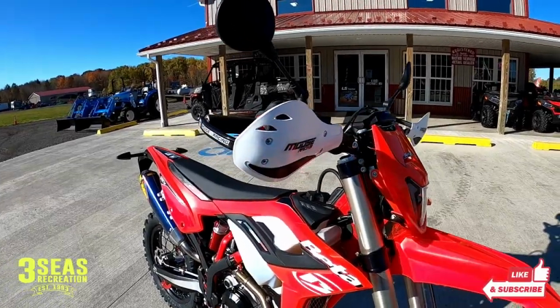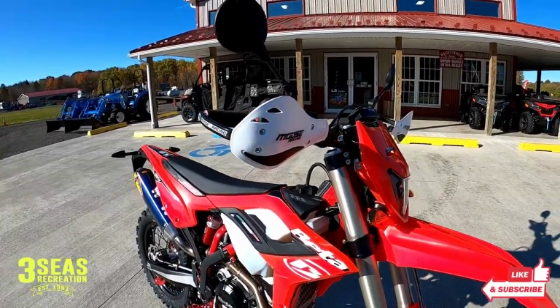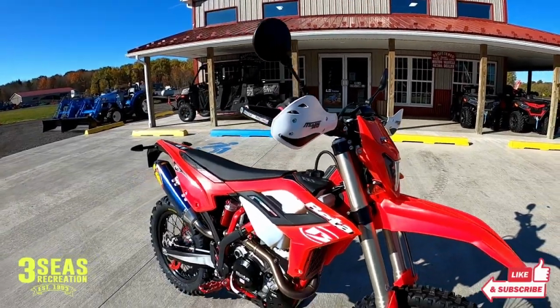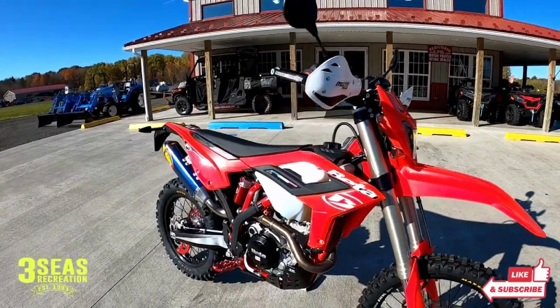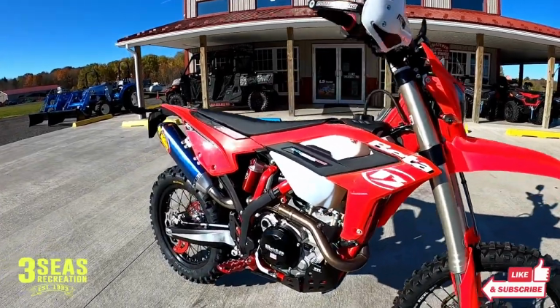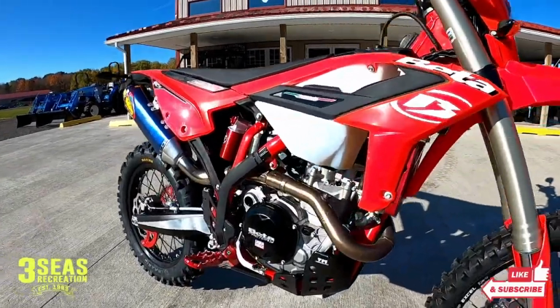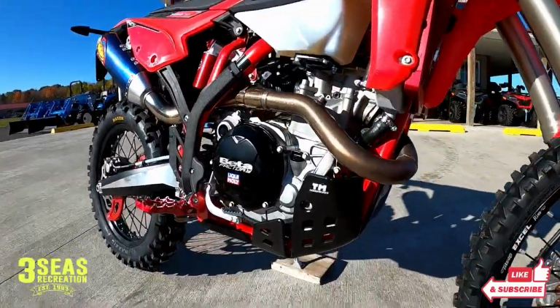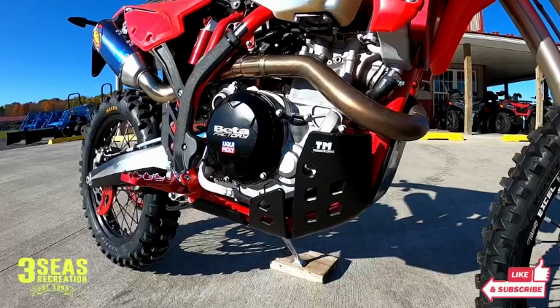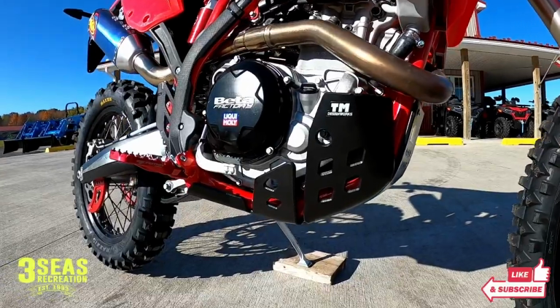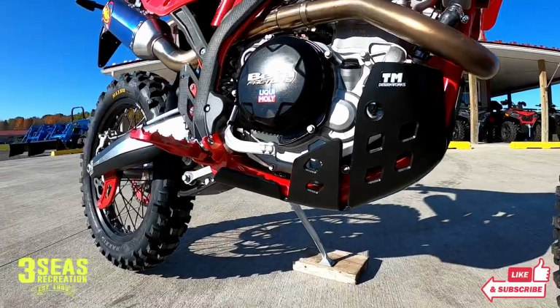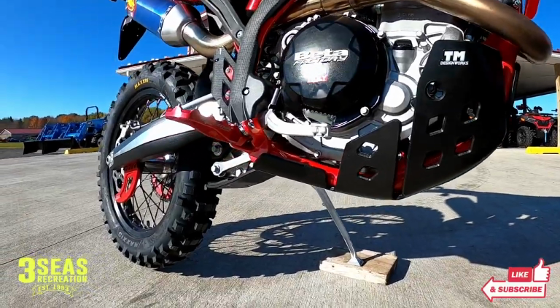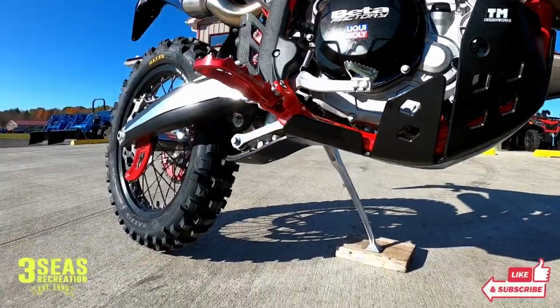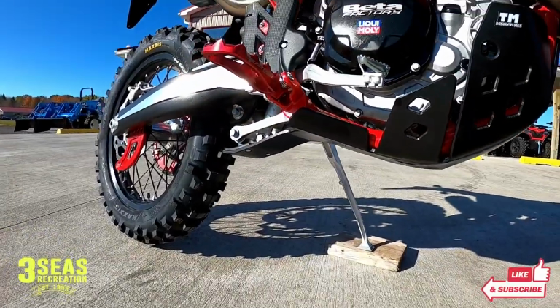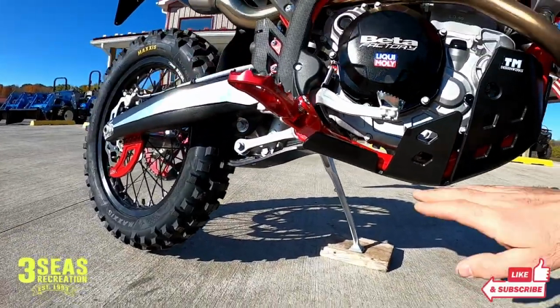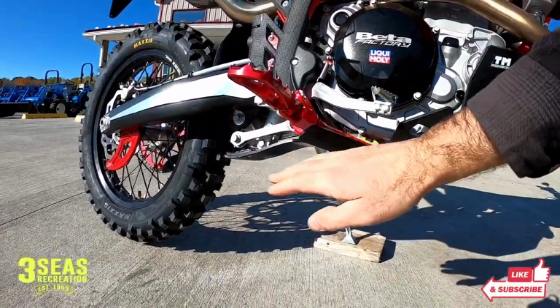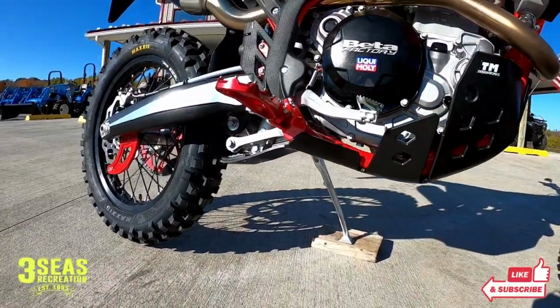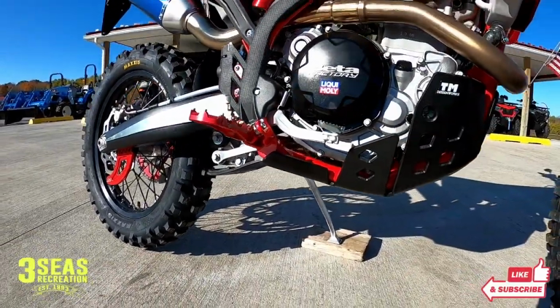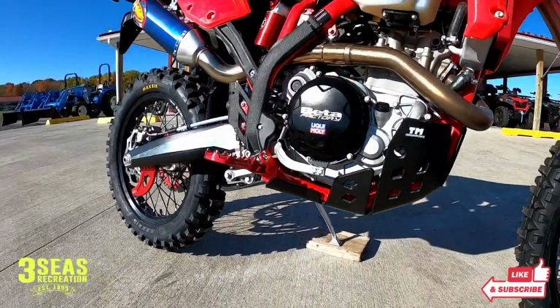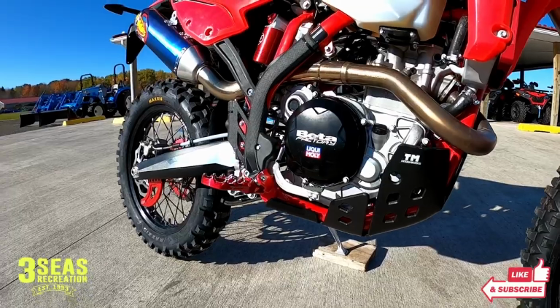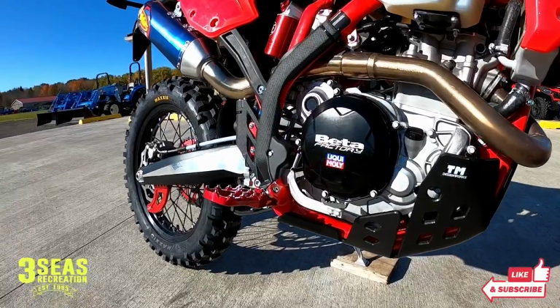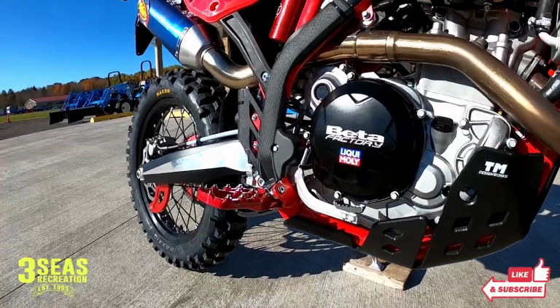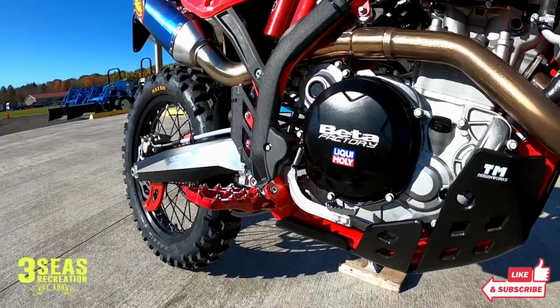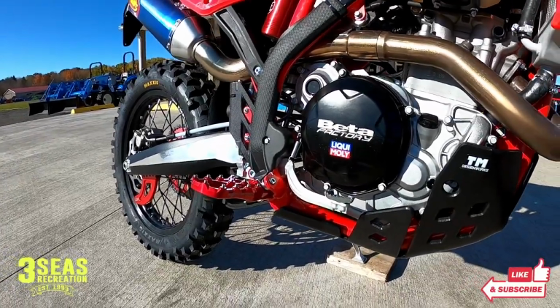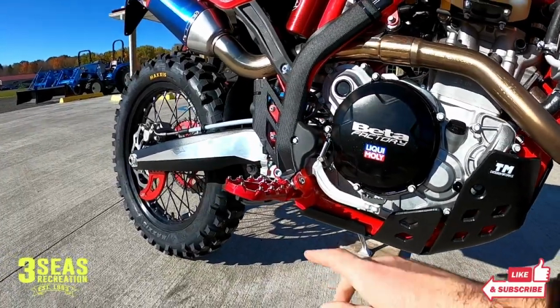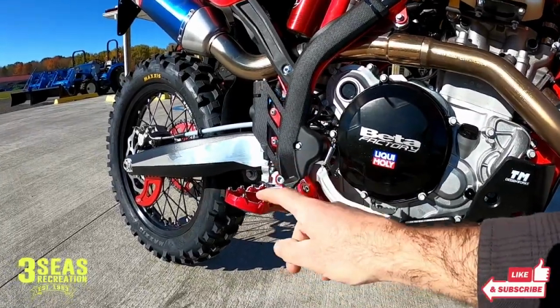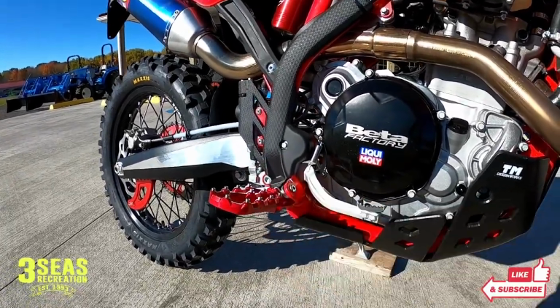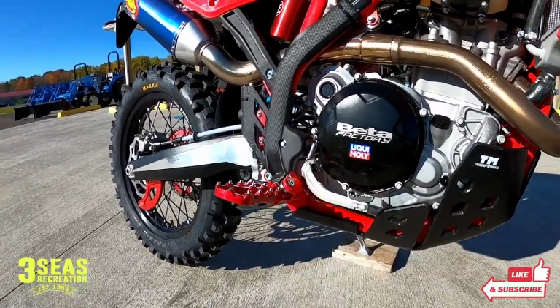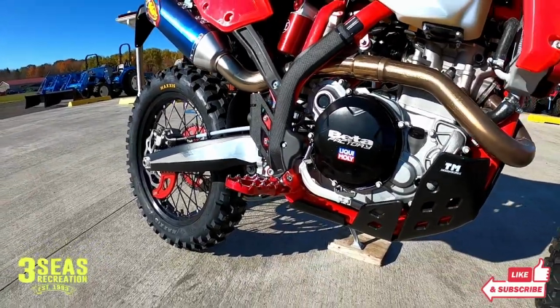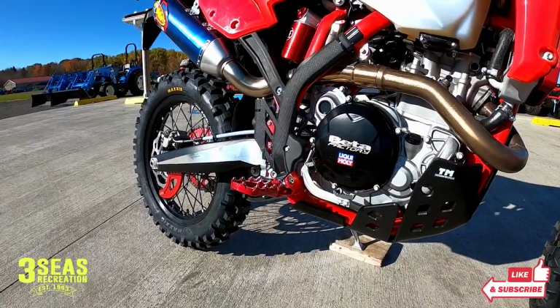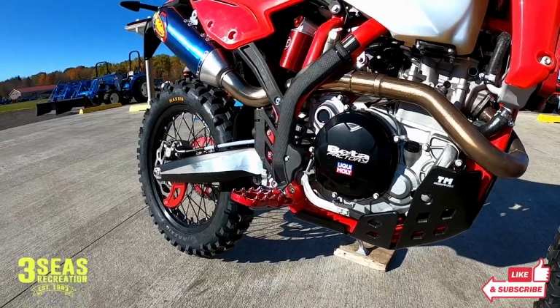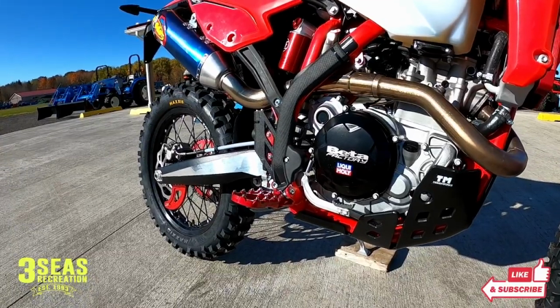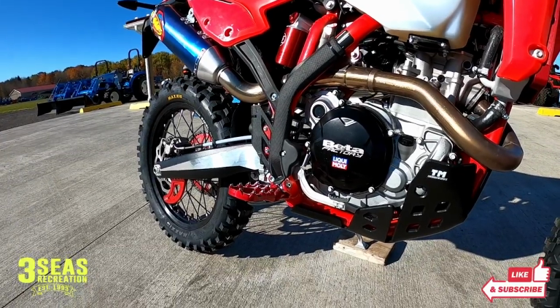We've got the hand guards — the wrap-arounds. We did a TM Design skid plate on this for him with the linkage guard. You can see underneath here; it's going to protect that a little bit. We did the Fastway foot pegs, and we just did a separate video on those foot pegs, so check that video out.